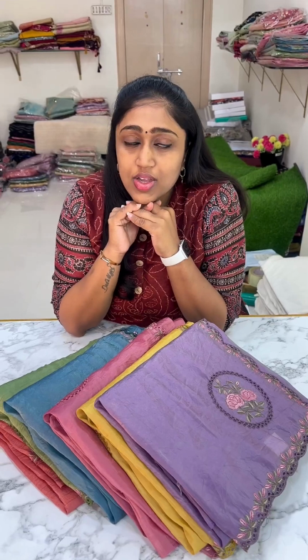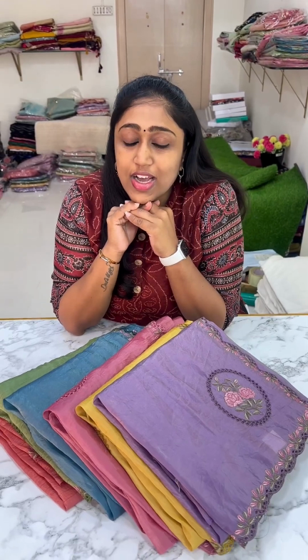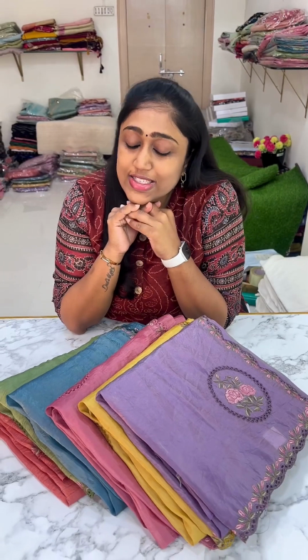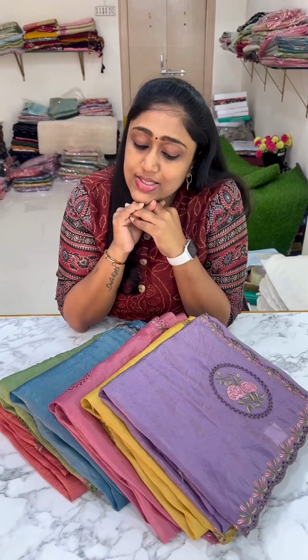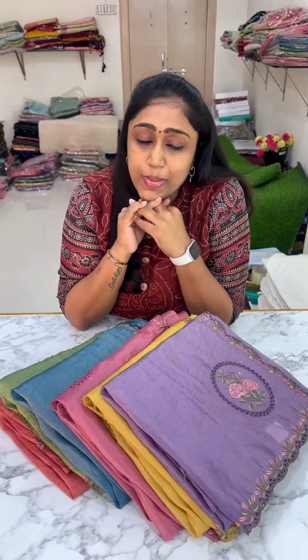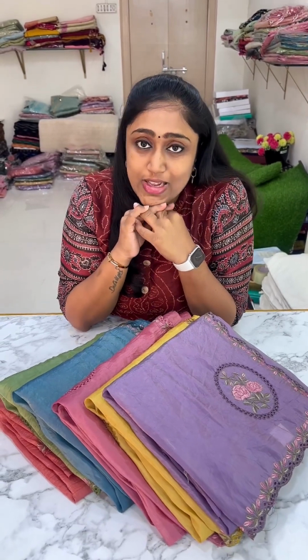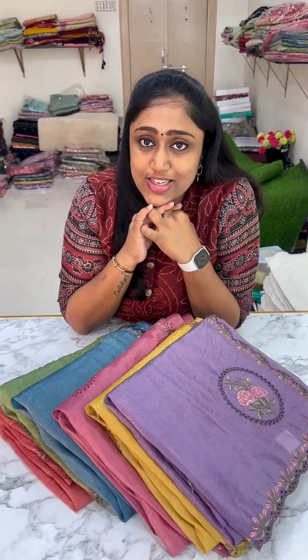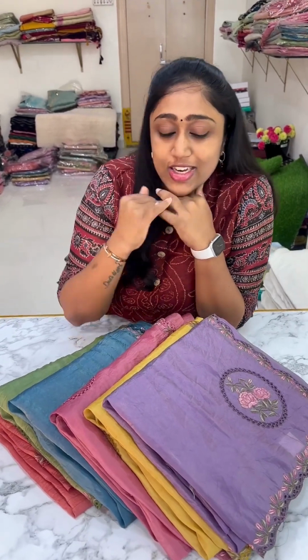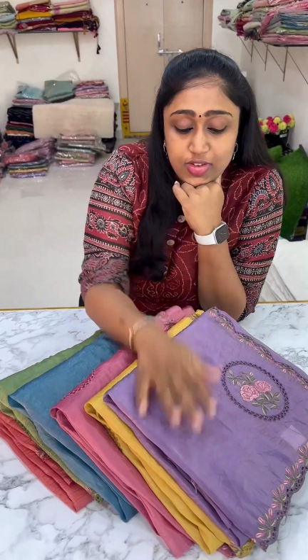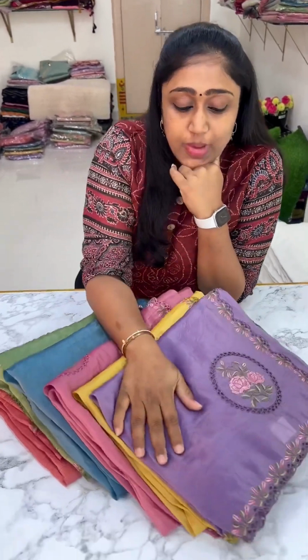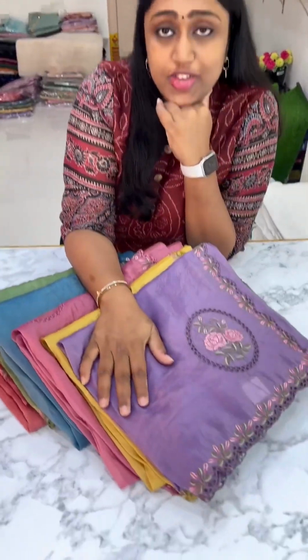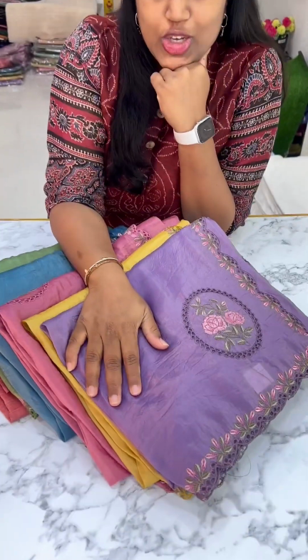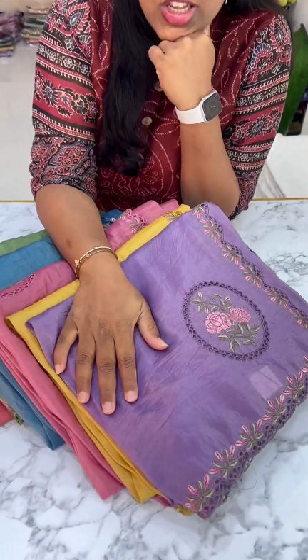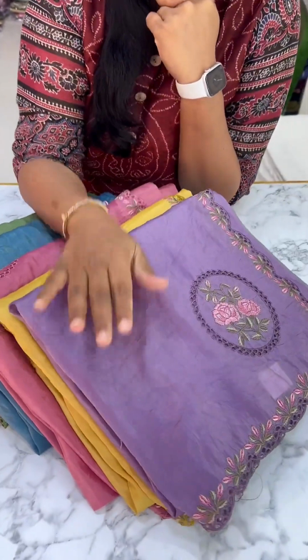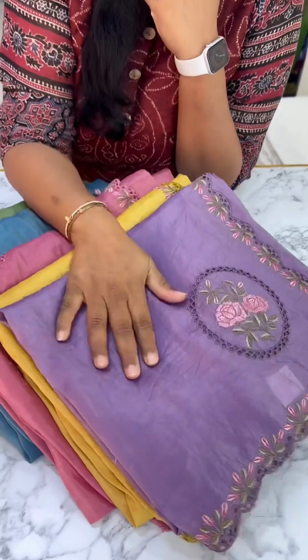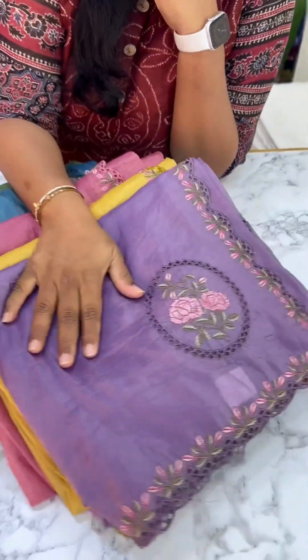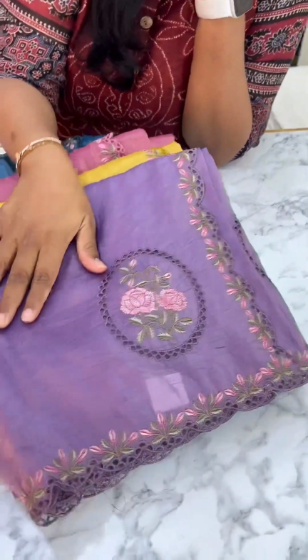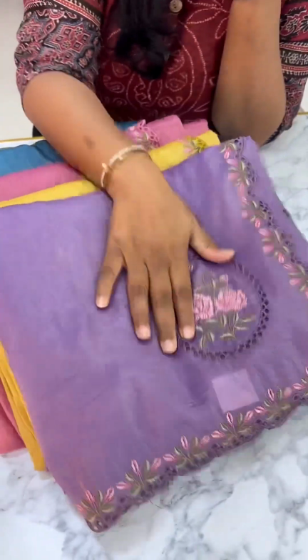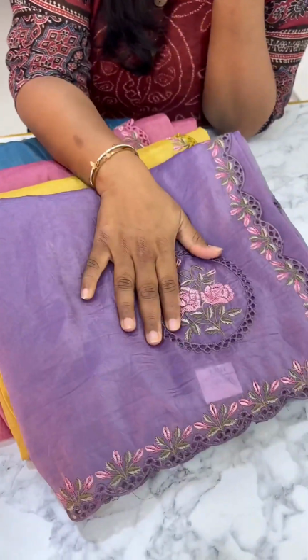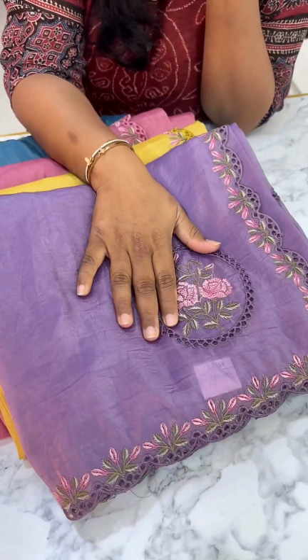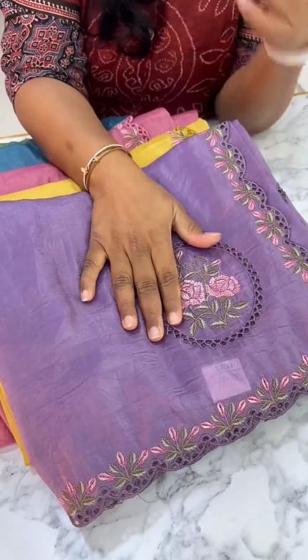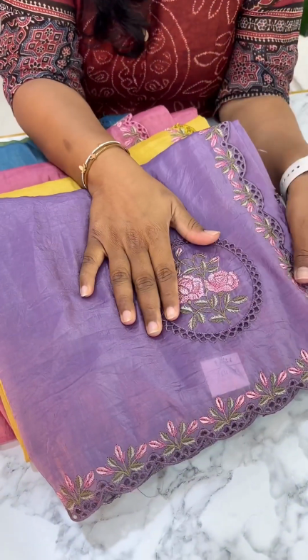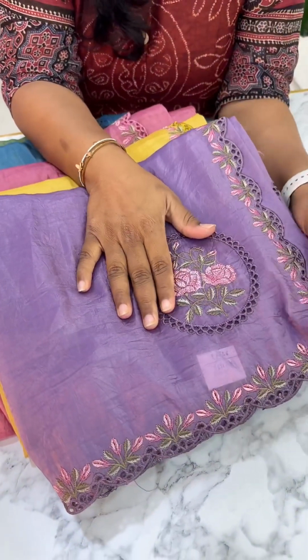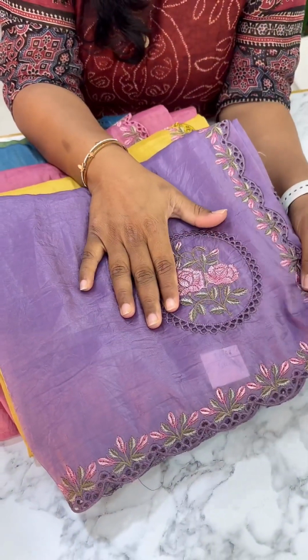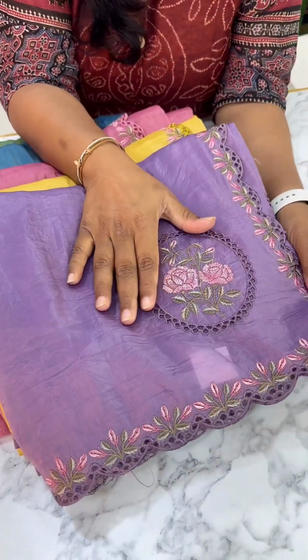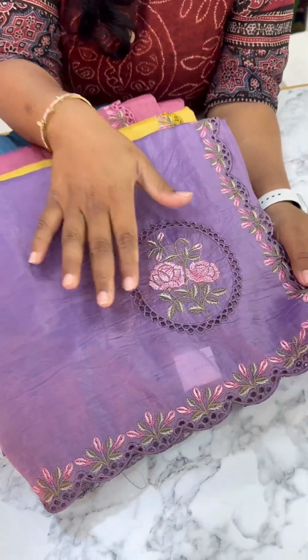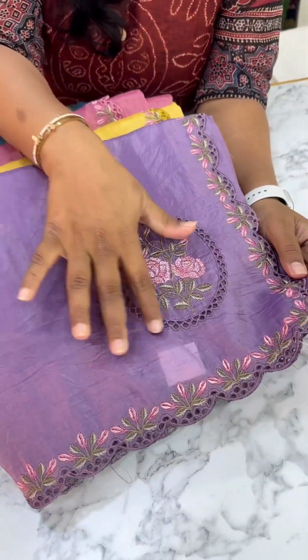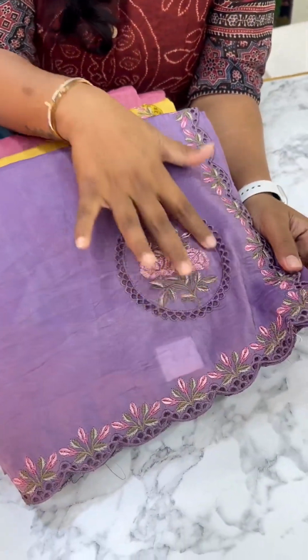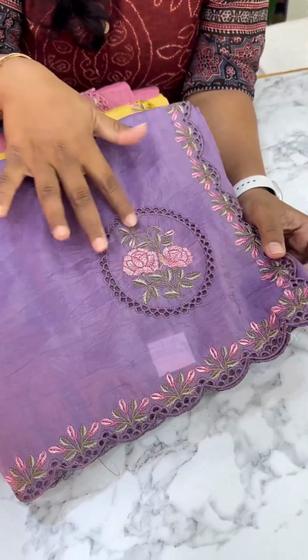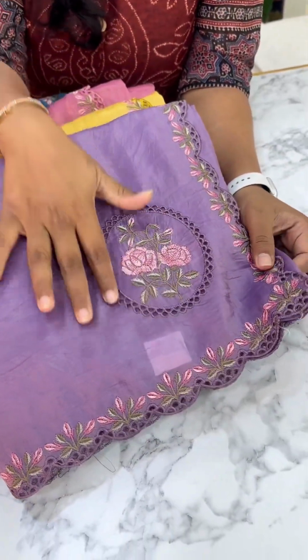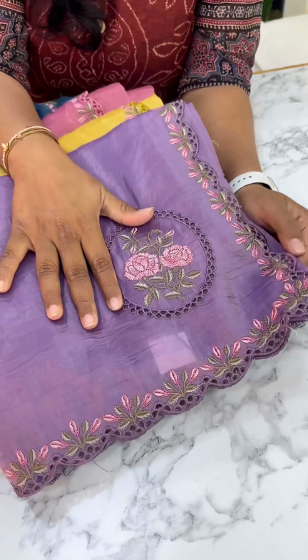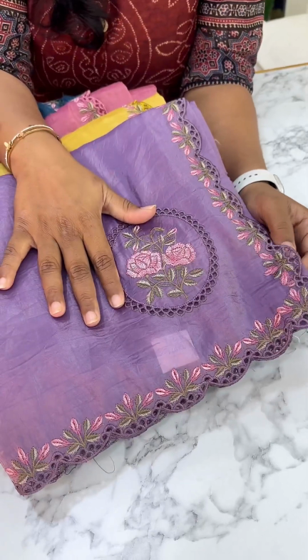Hi guys, Malika here again from Kalumkari Warehouse. So in this video, this is the new design in the Krush Tusser edition — Krush Tusser with the cutwork embroidery.